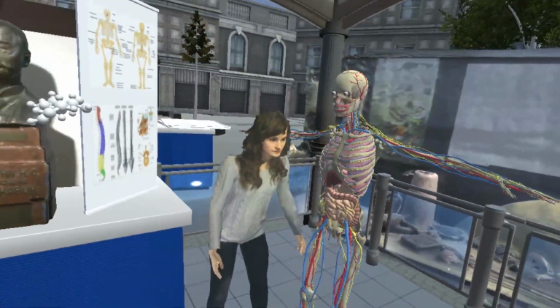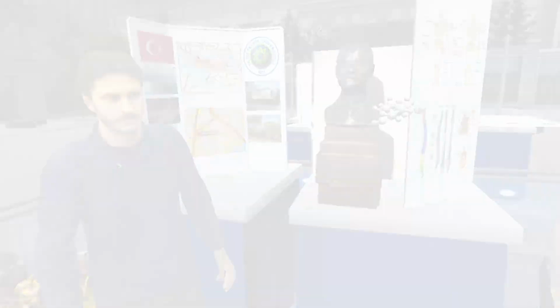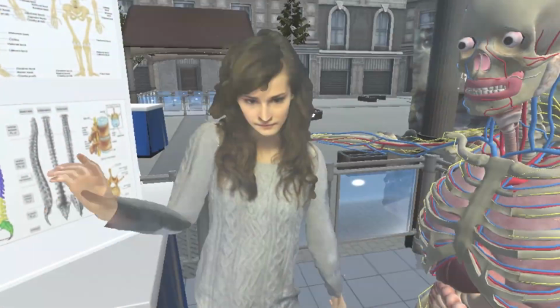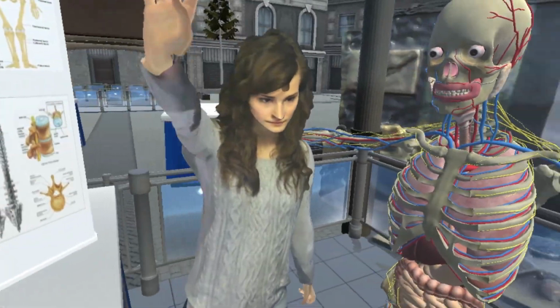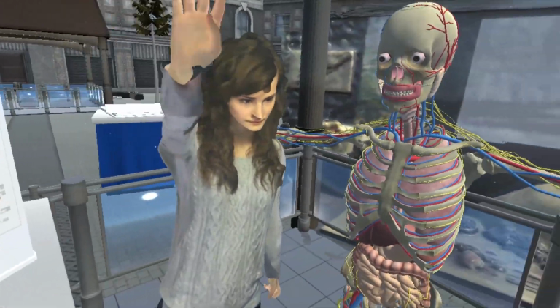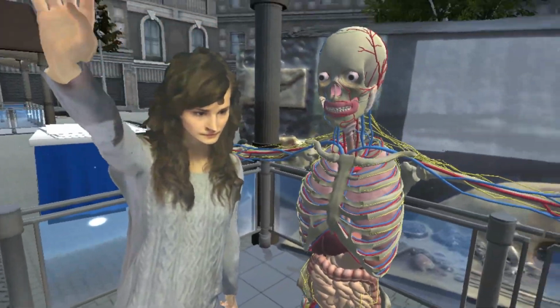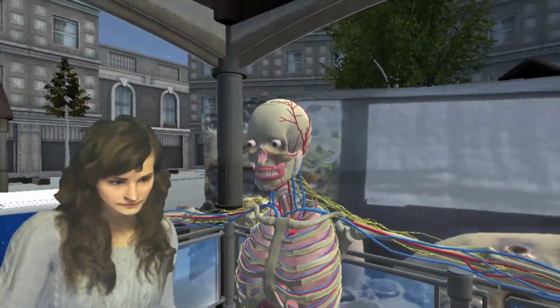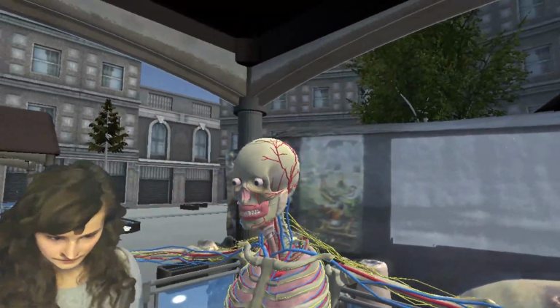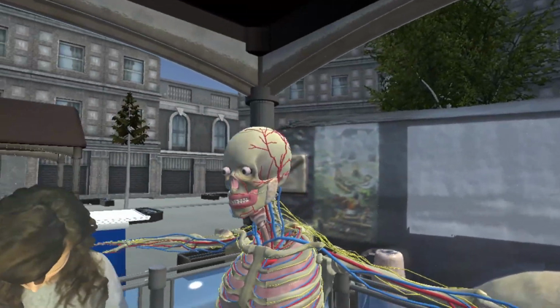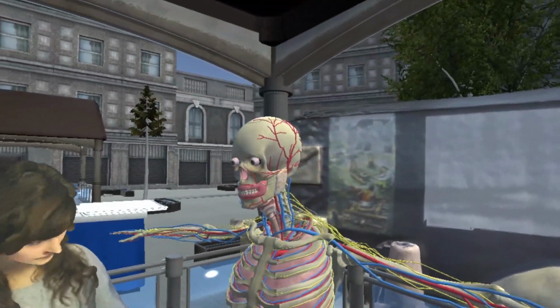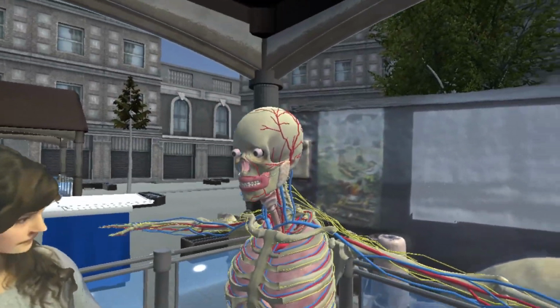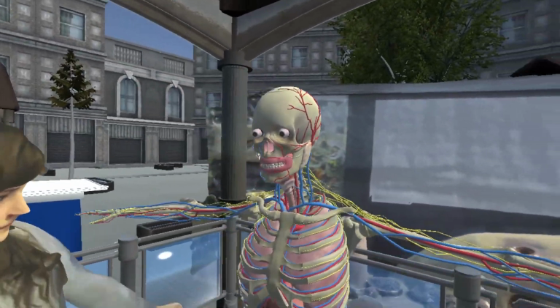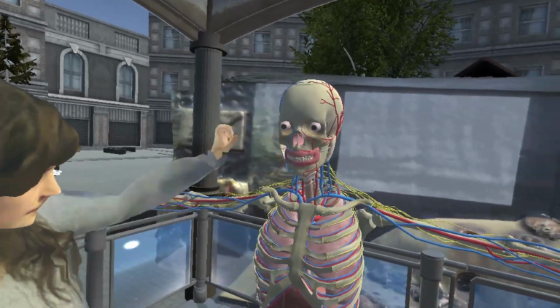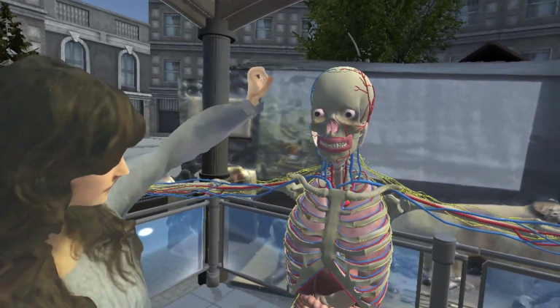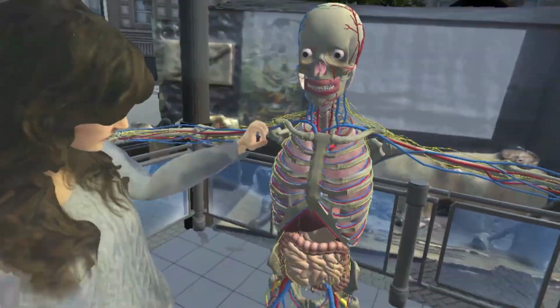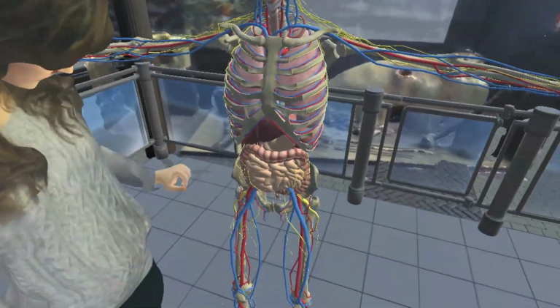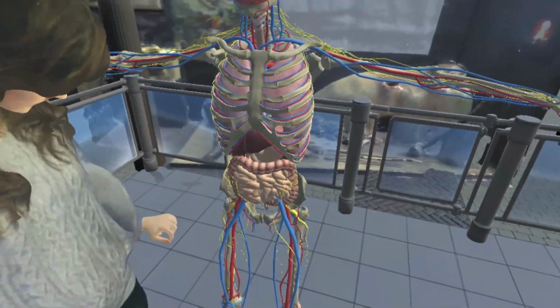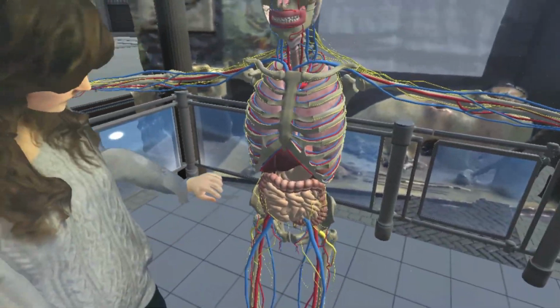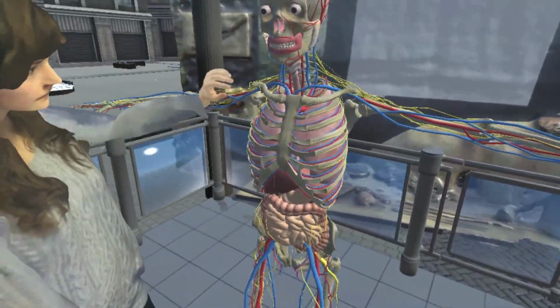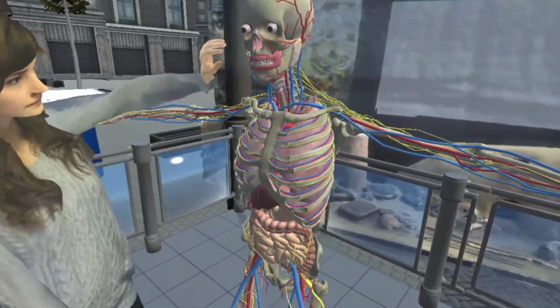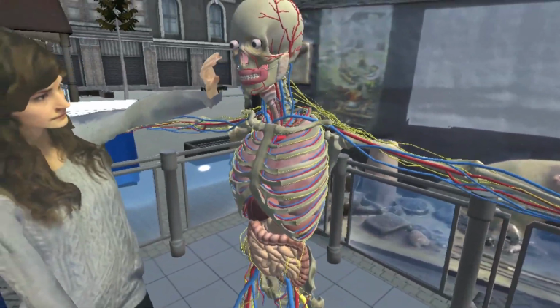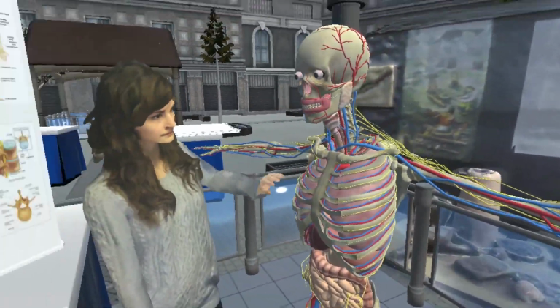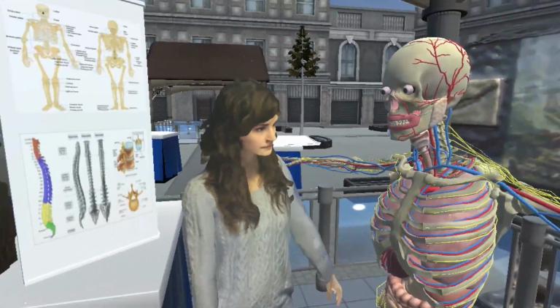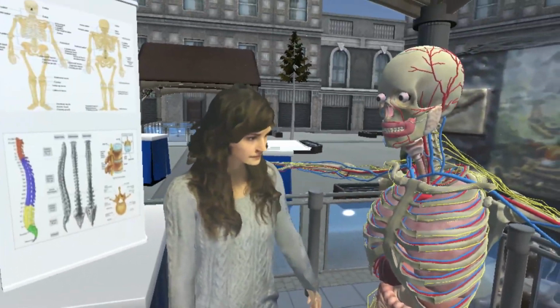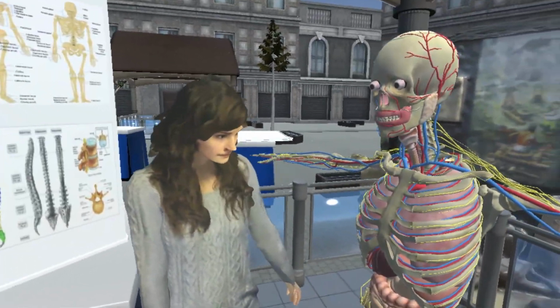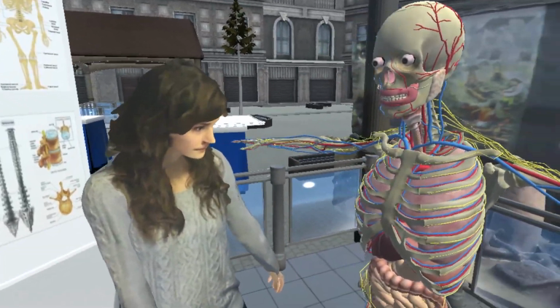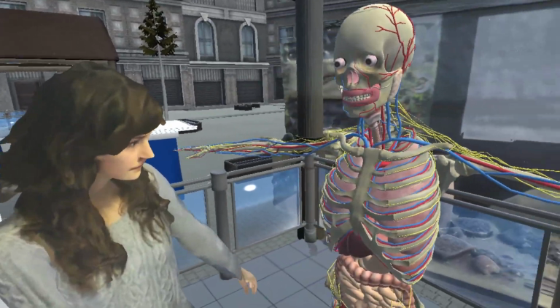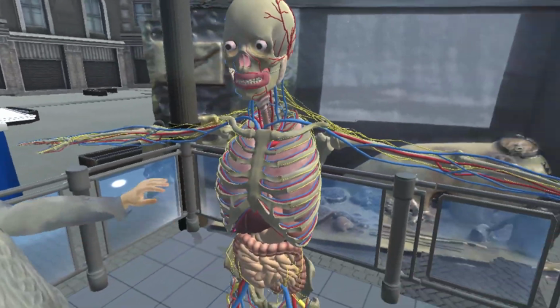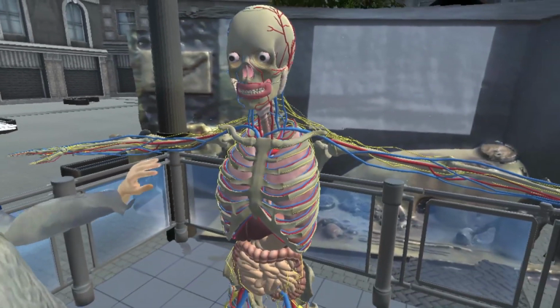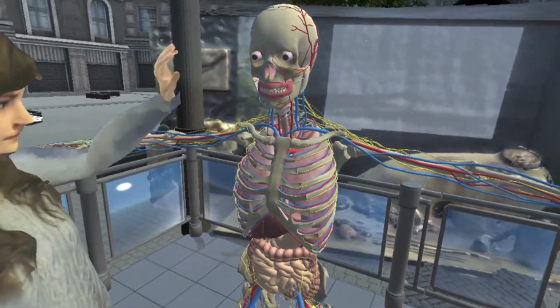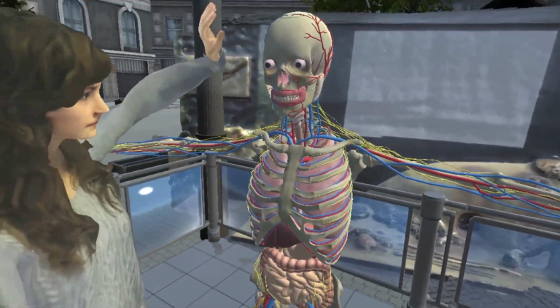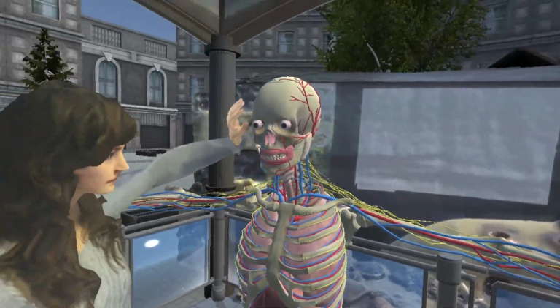Hello, my name is Denisa Tomonova and my presentation is about the human skeleton, specifically how it protects vital organs.